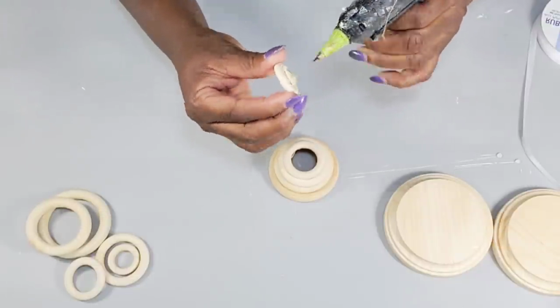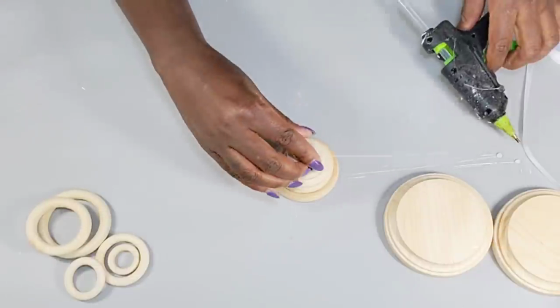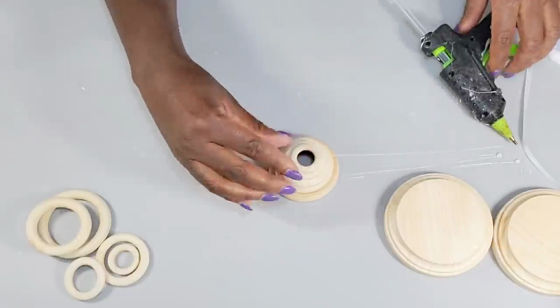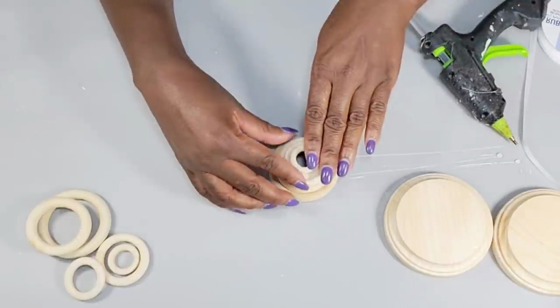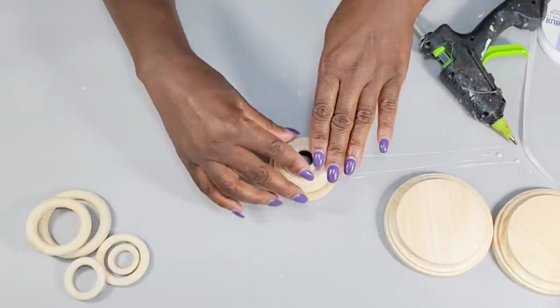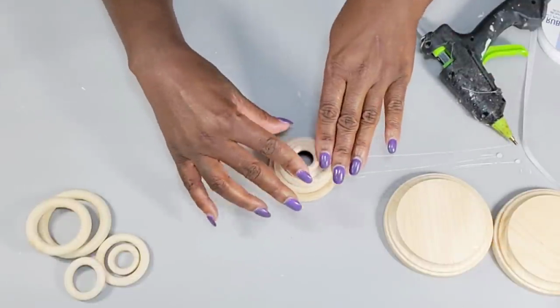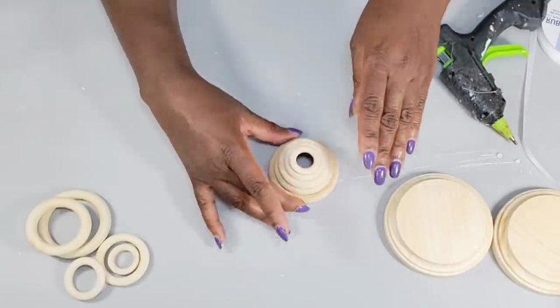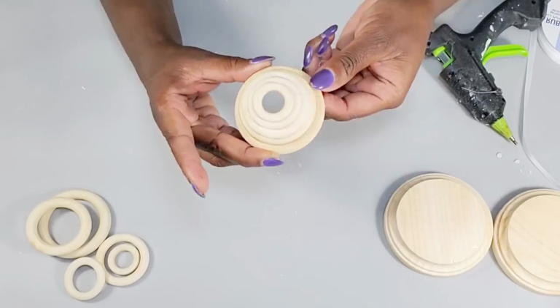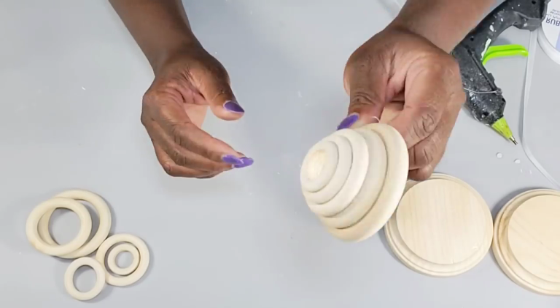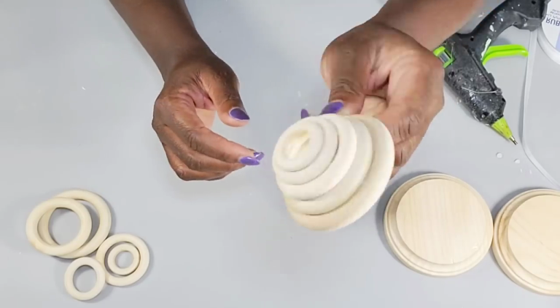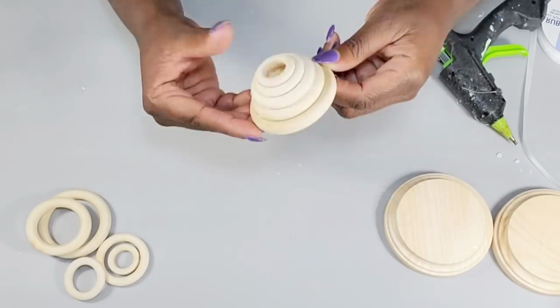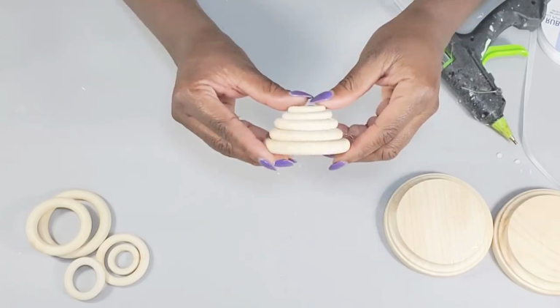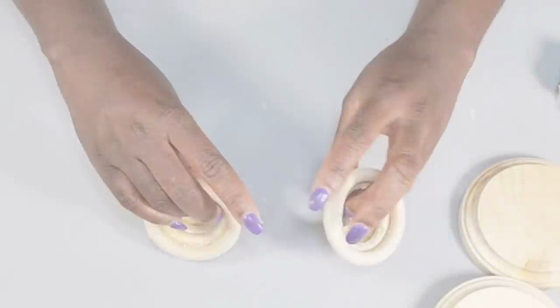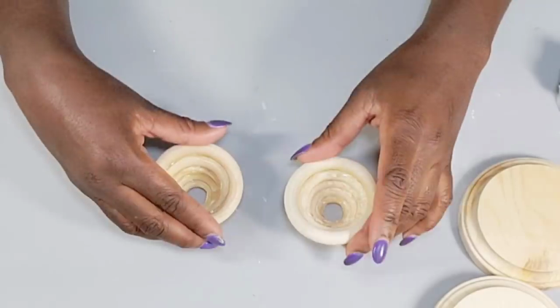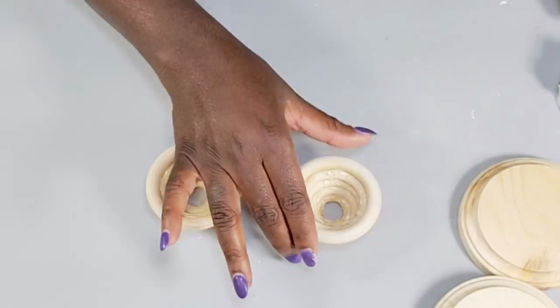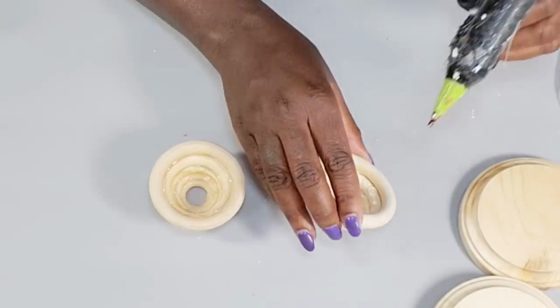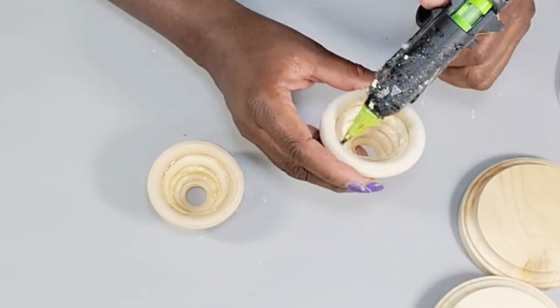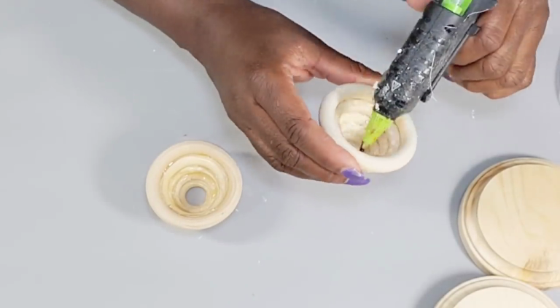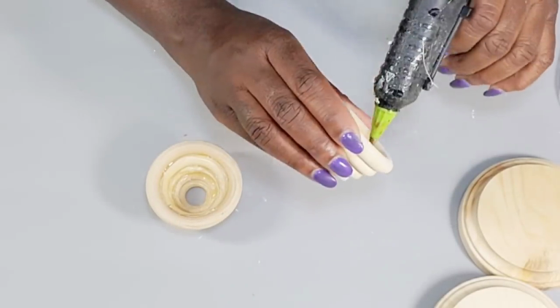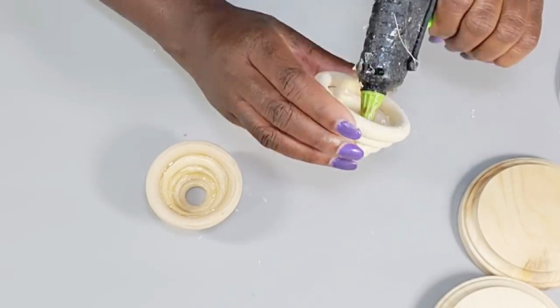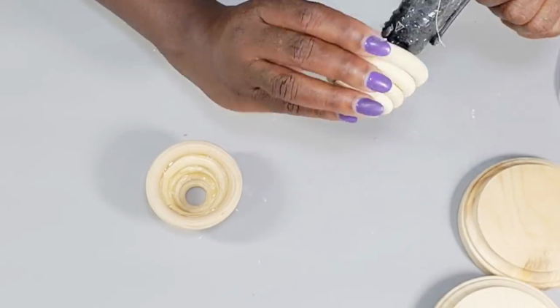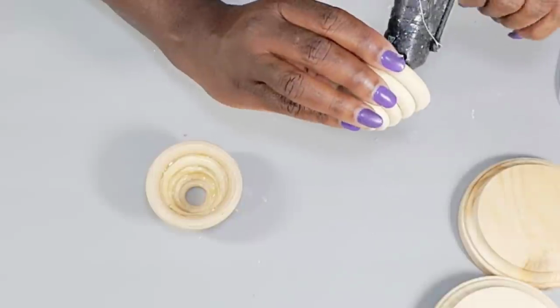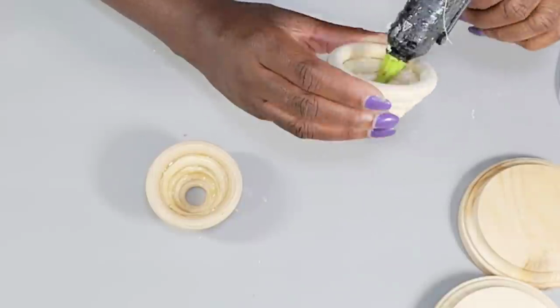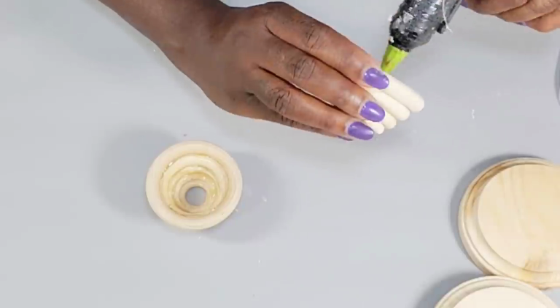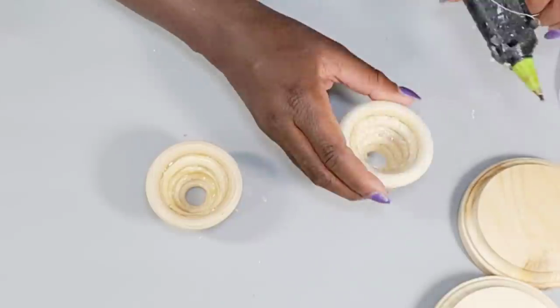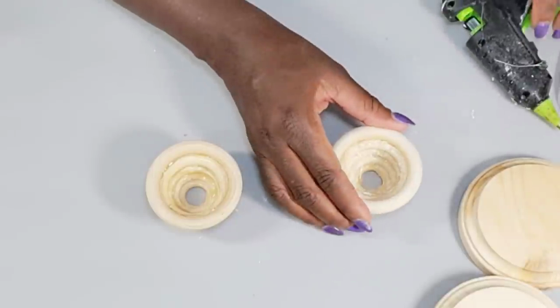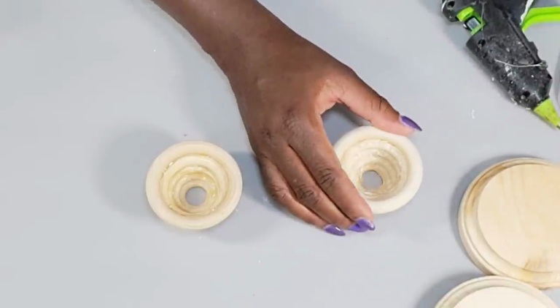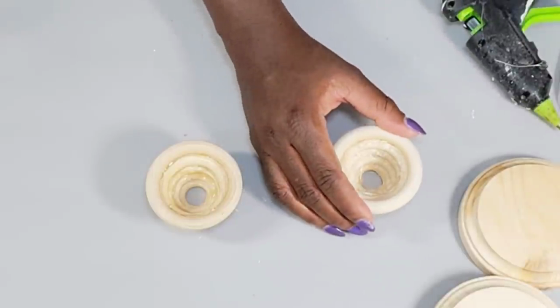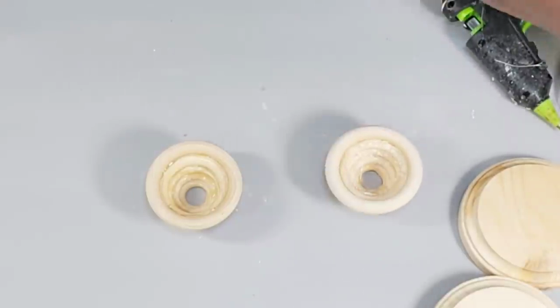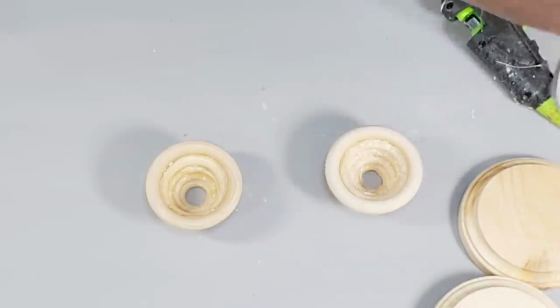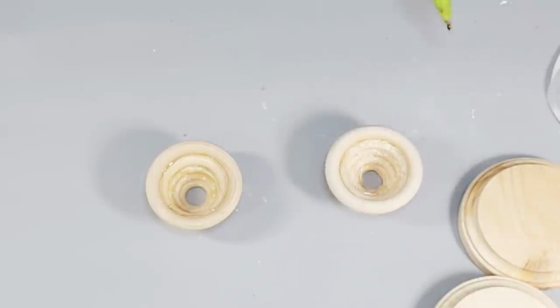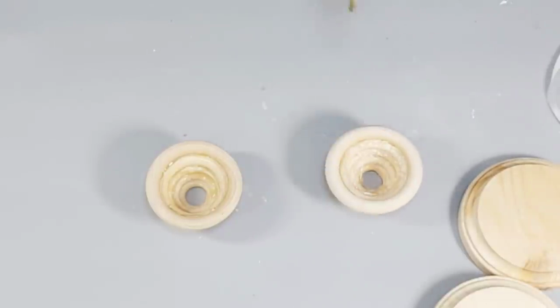Here is how it turned out. I create a second one the same way, and now that I have two, I go on the inside adding some extra glue just to make sure these caps stay together.